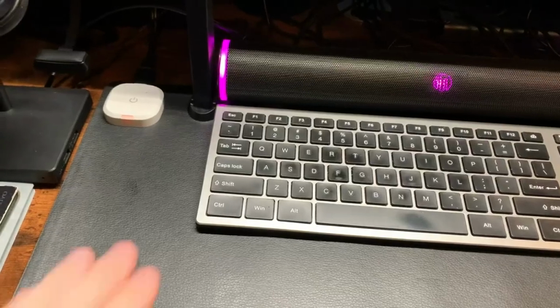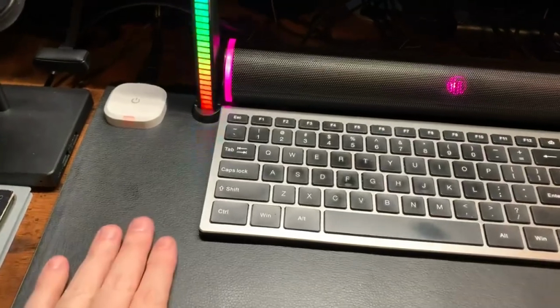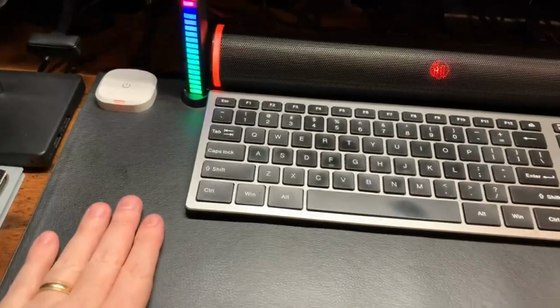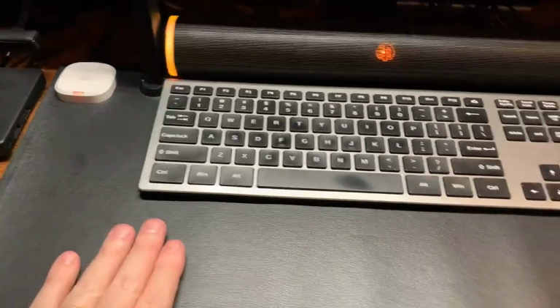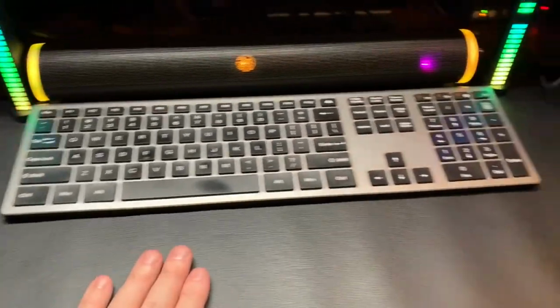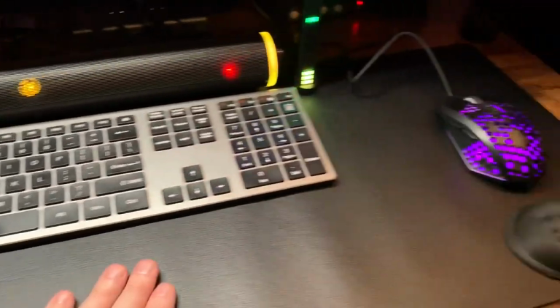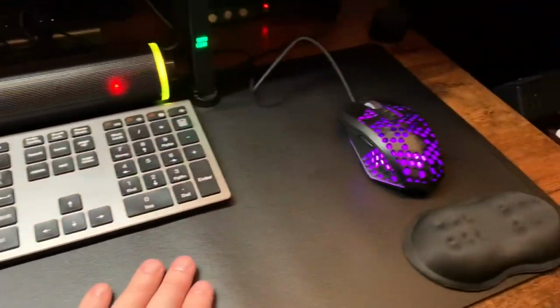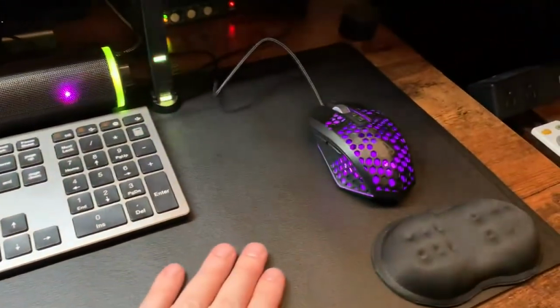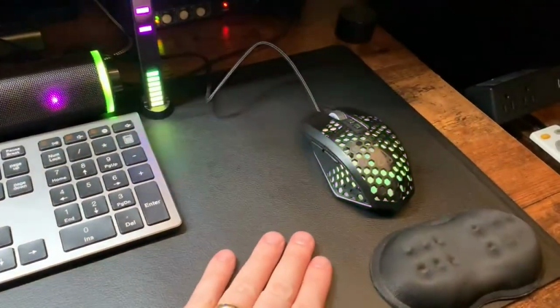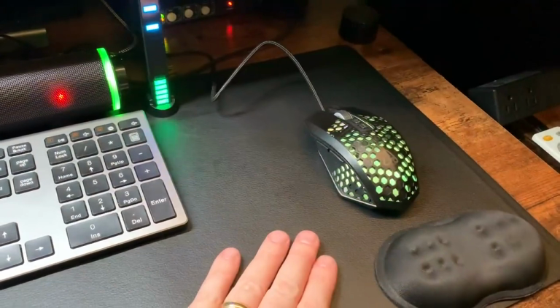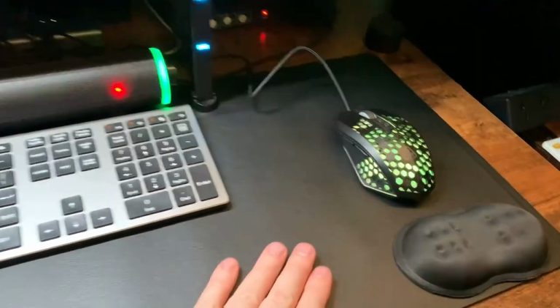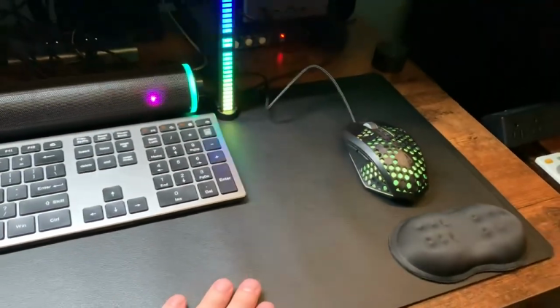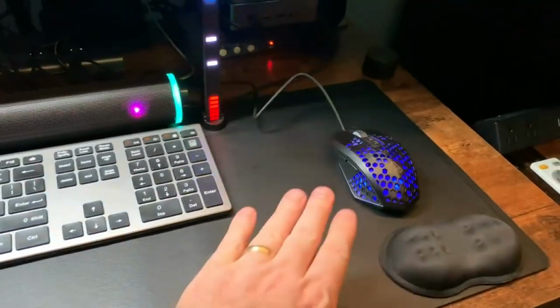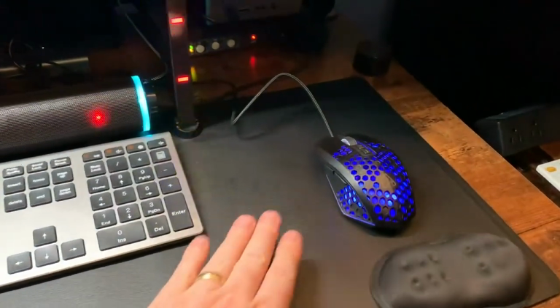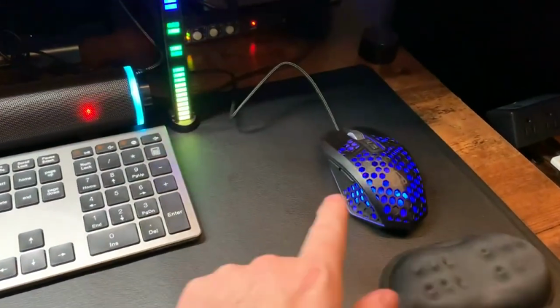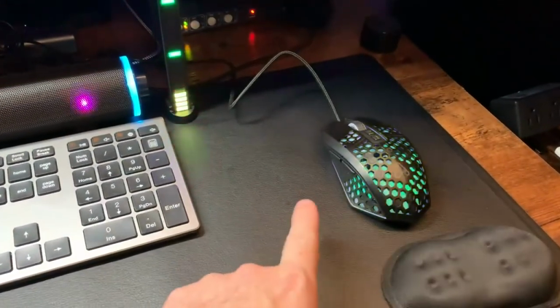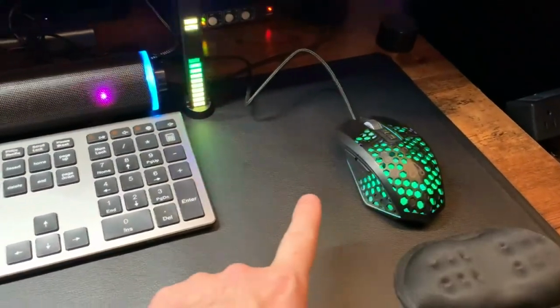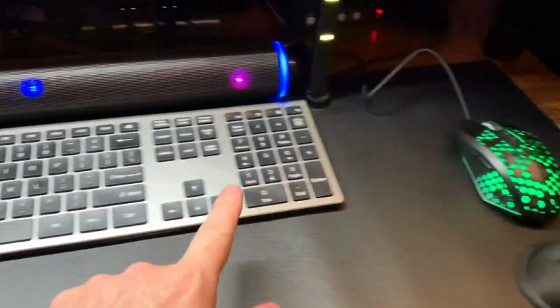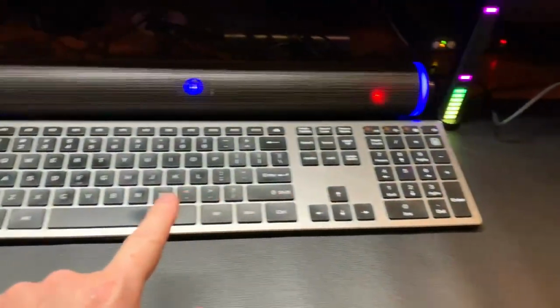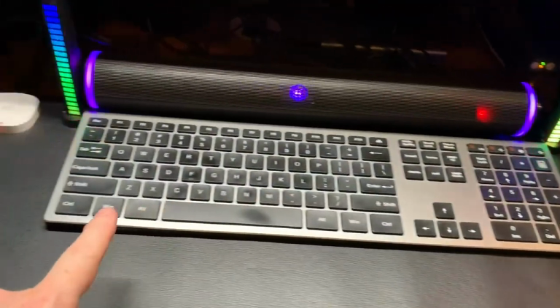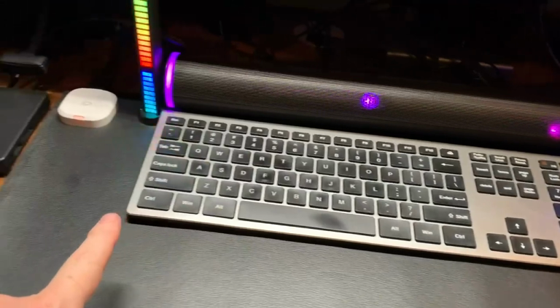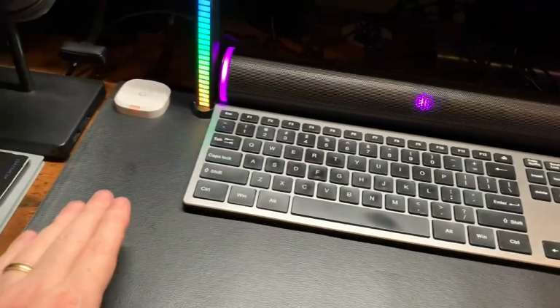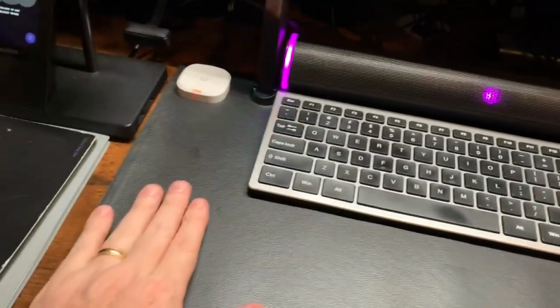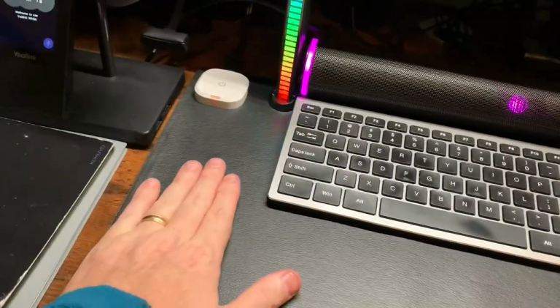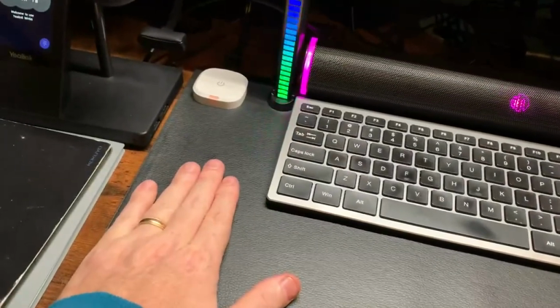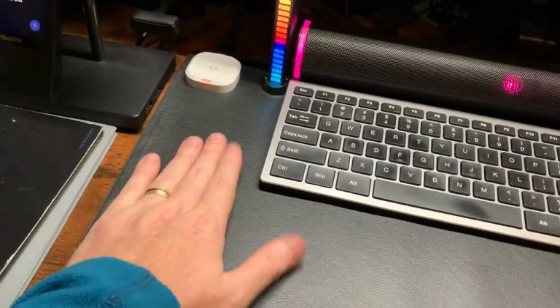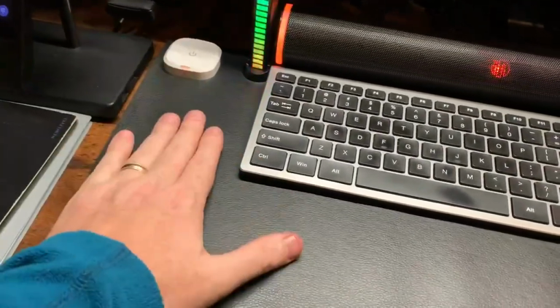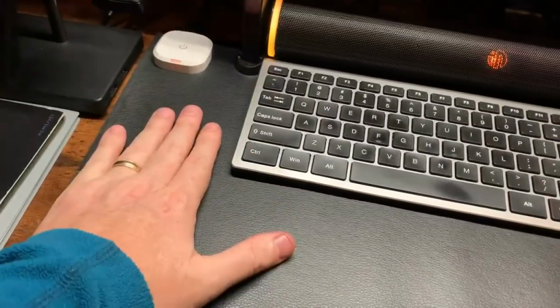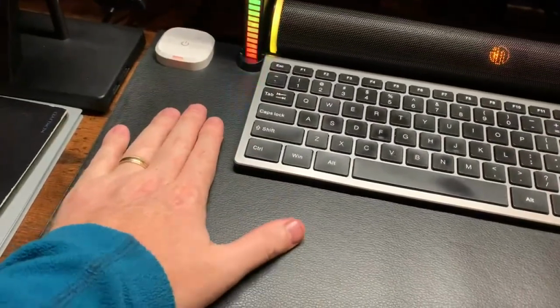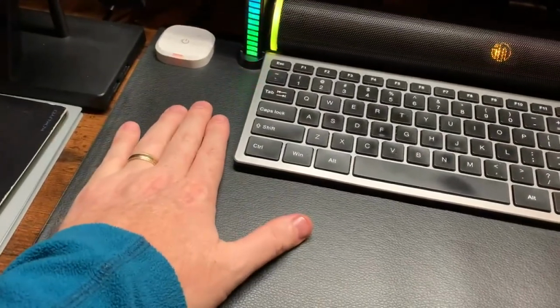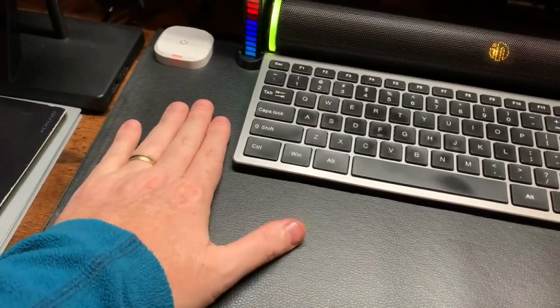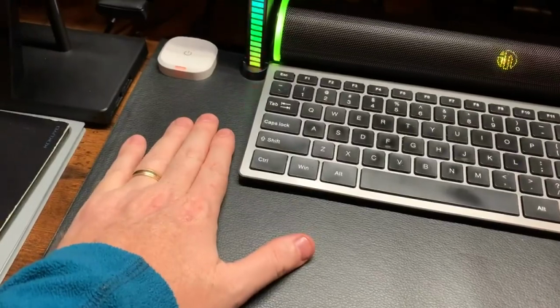This is my heated leather desk pad. You can see the length gives you plenty of space to have a mouse, to have your full-size keyboard, and room over here to the side just to lay your hands down in the morning and warm up.